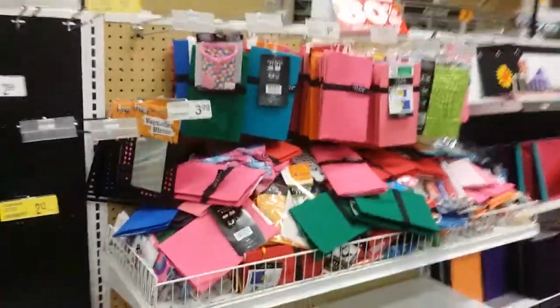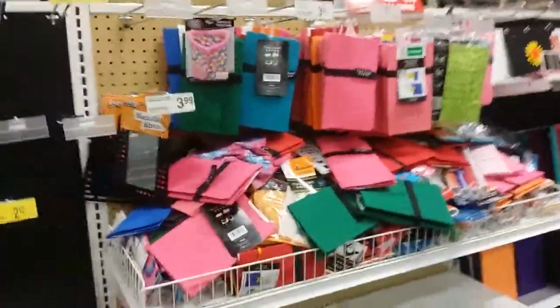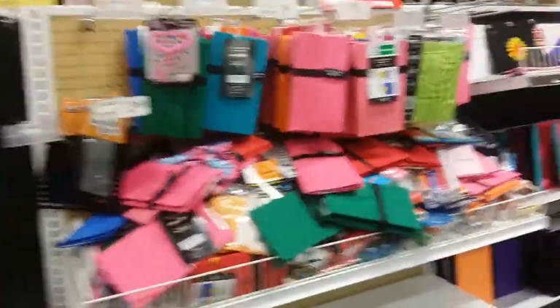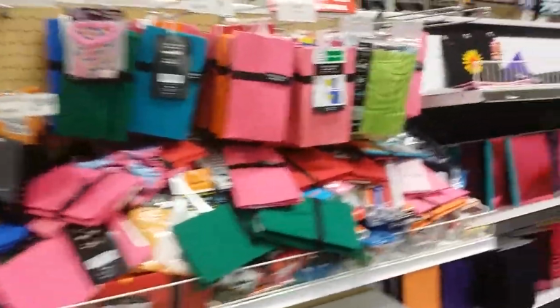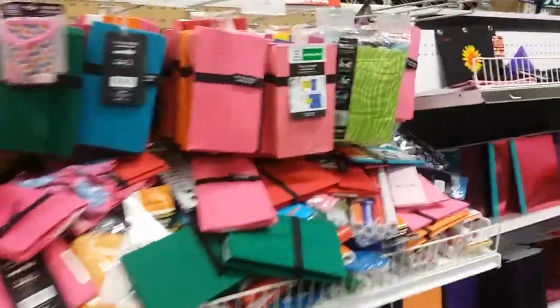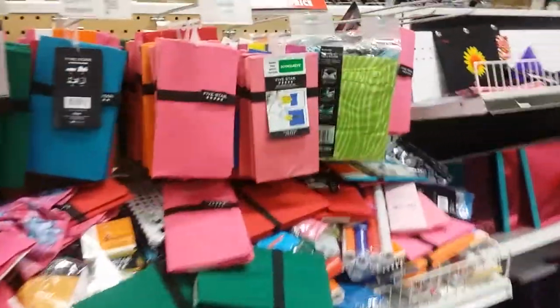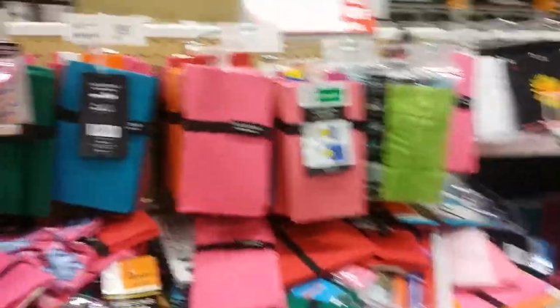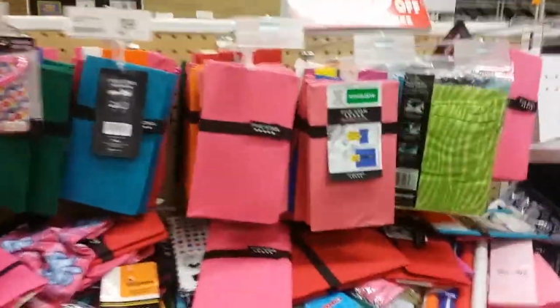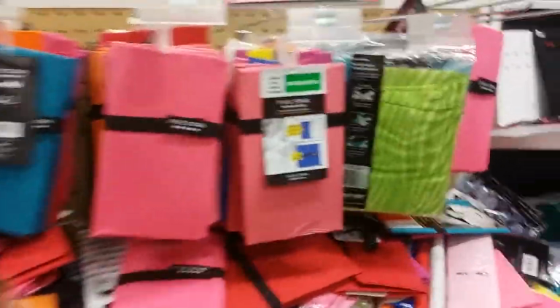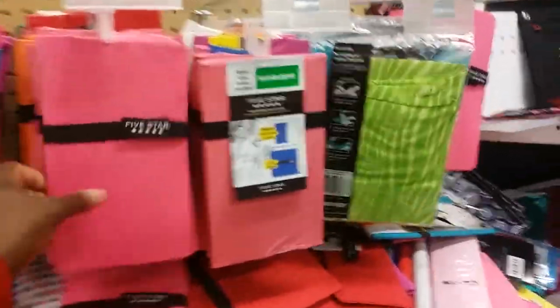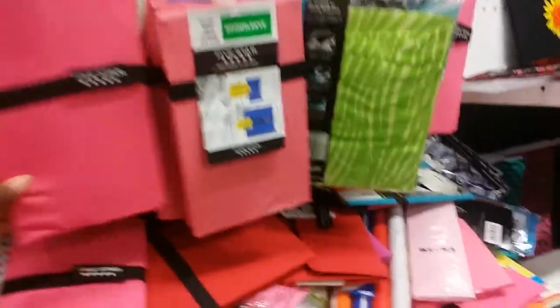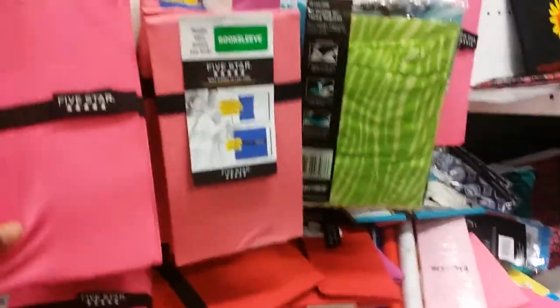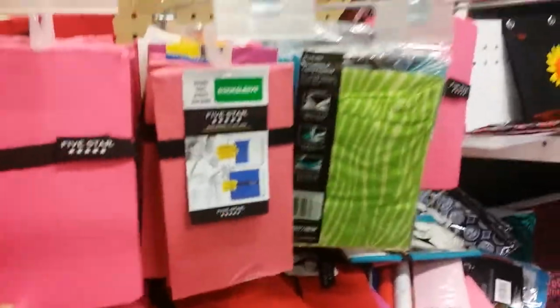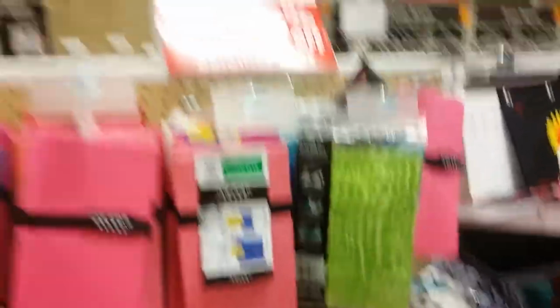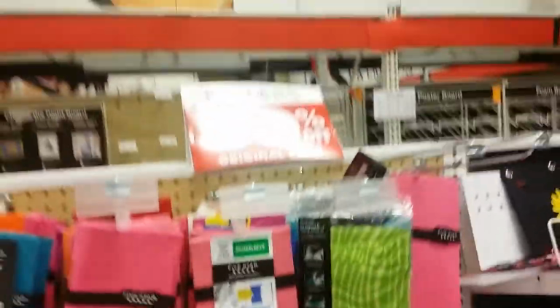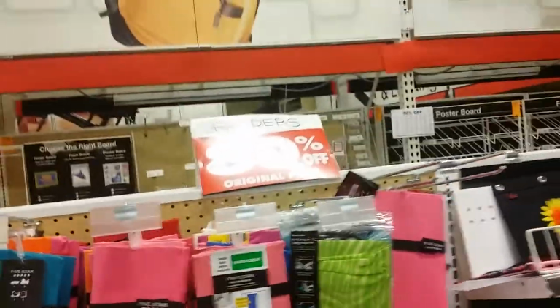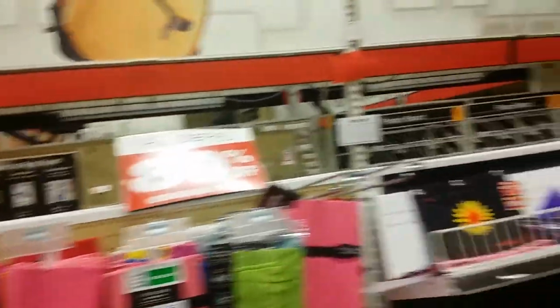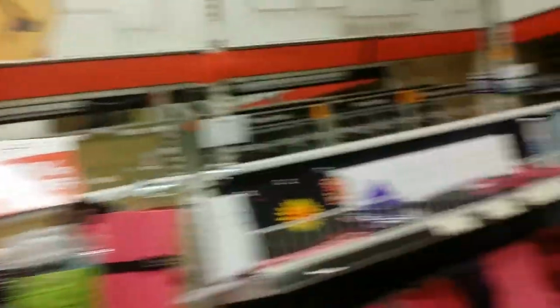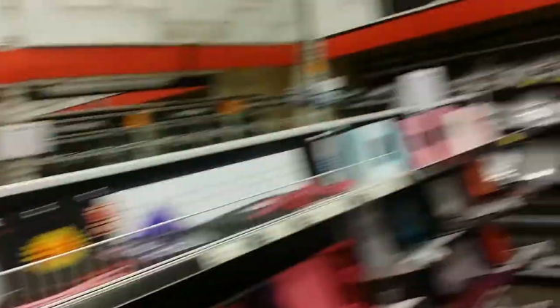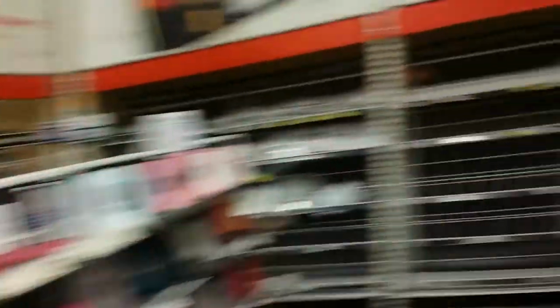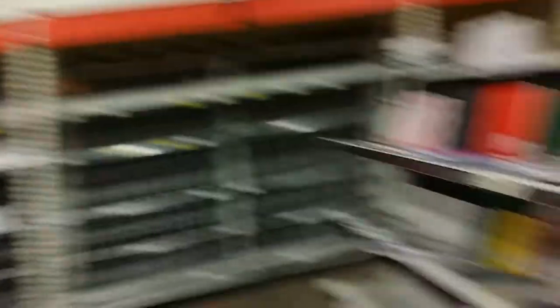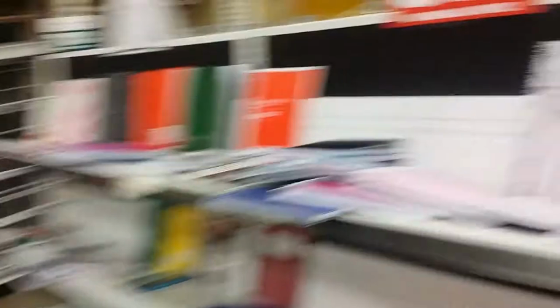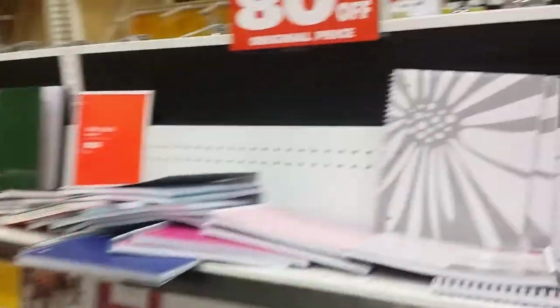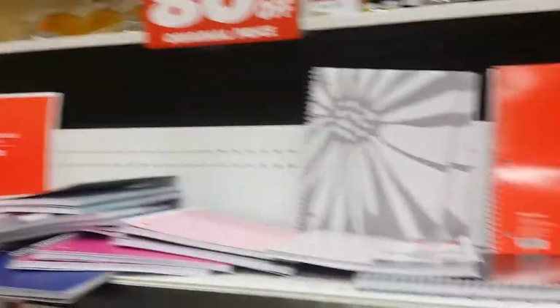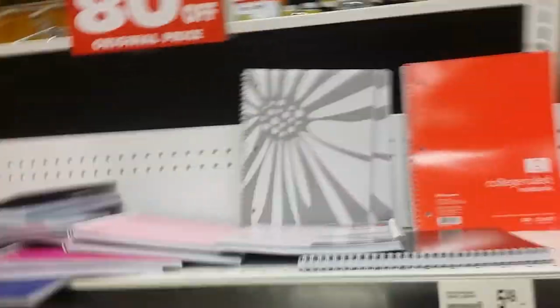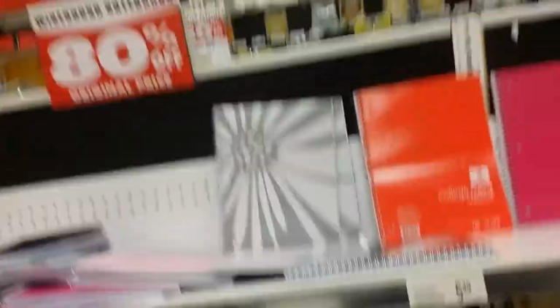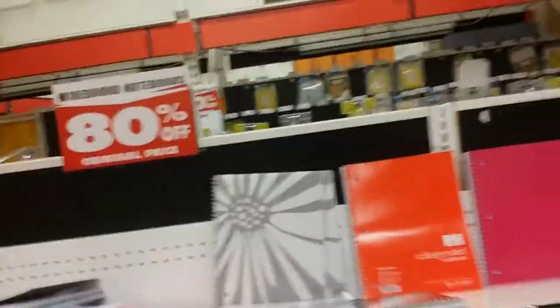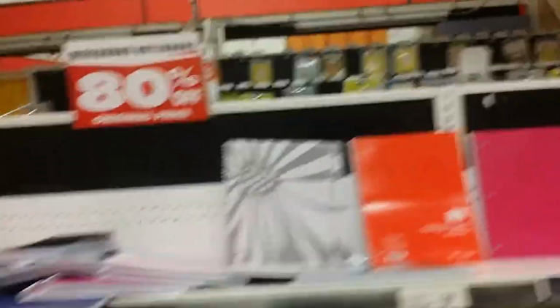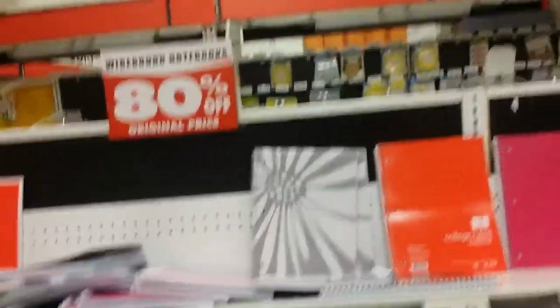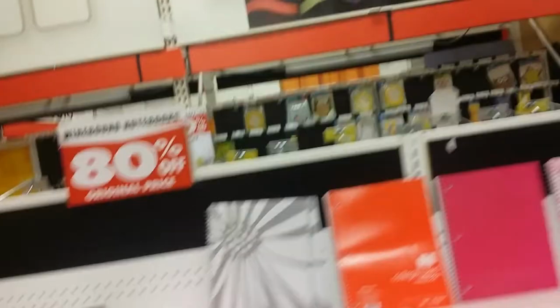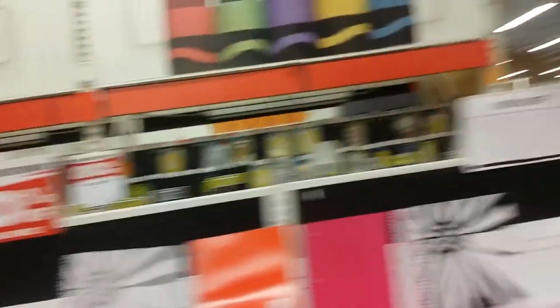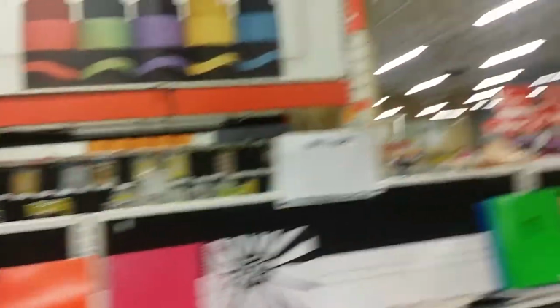Five Star book covers and stuff — 80% off. Paper, 80% off. Not bad.